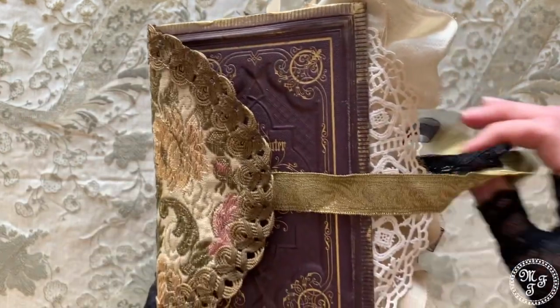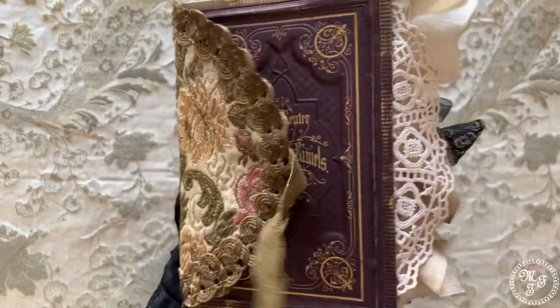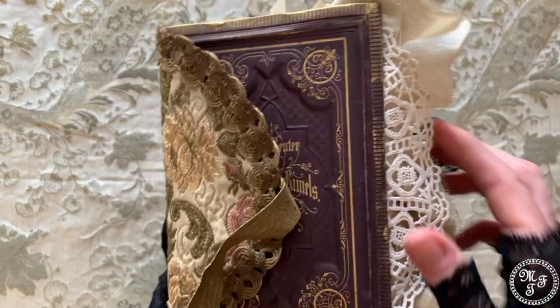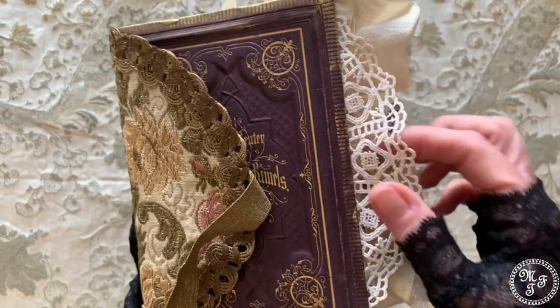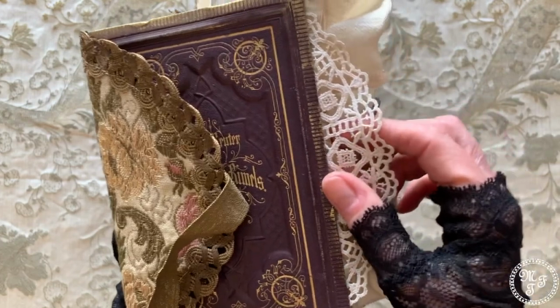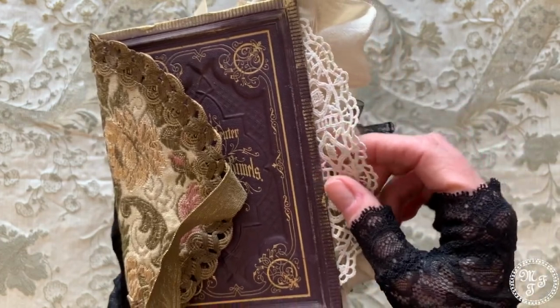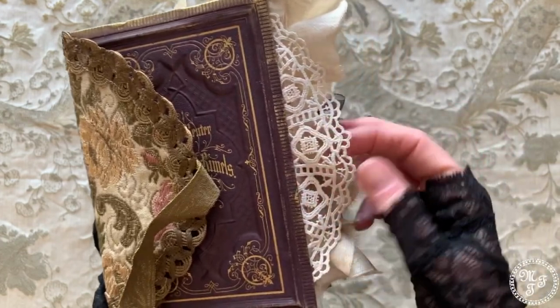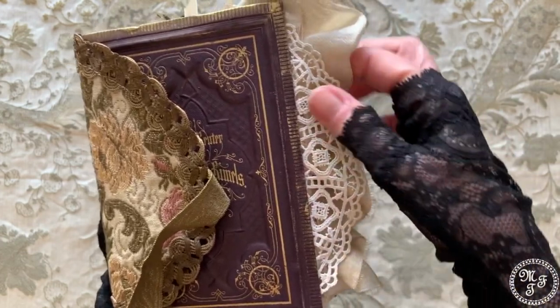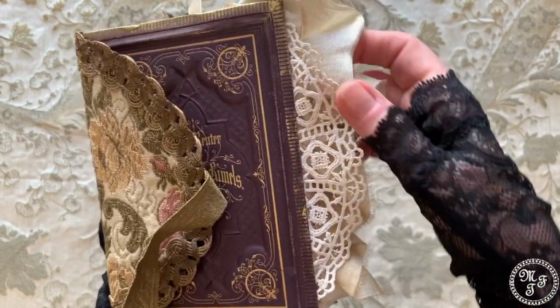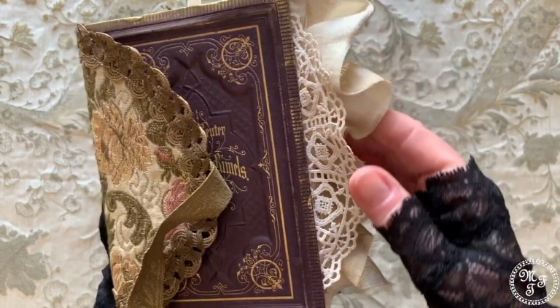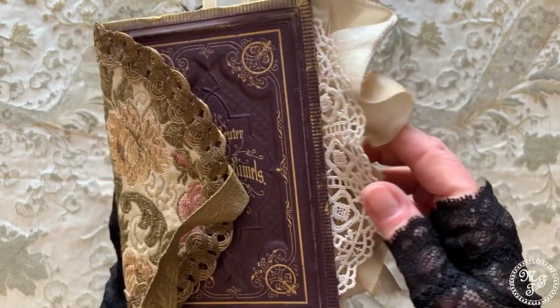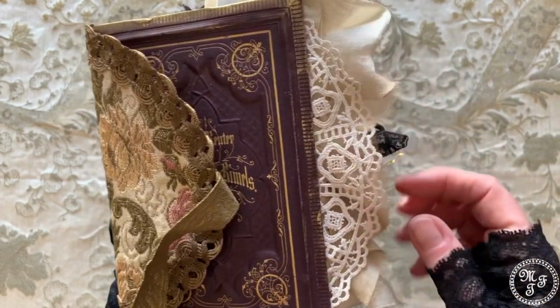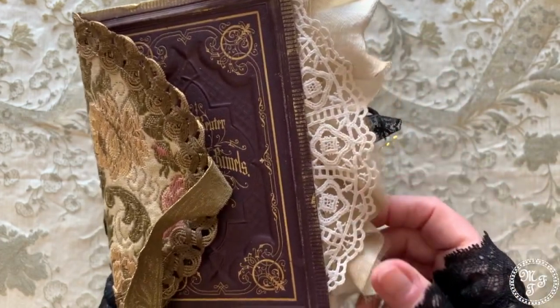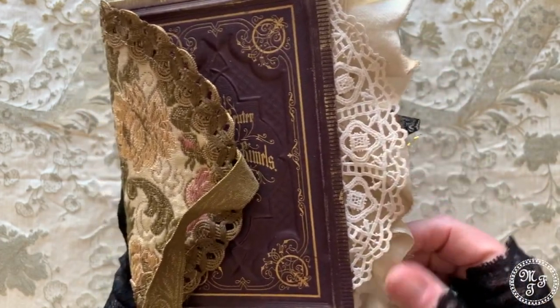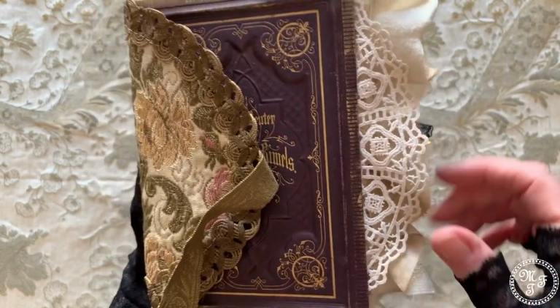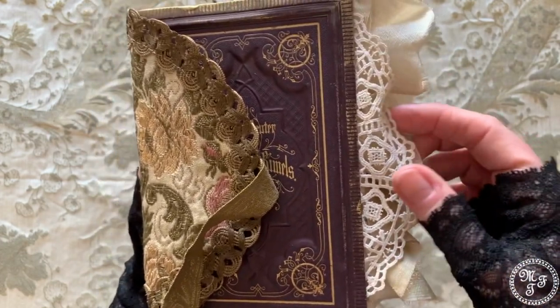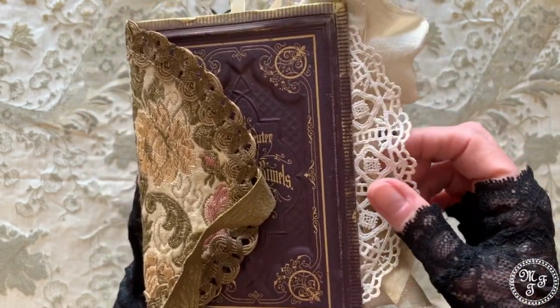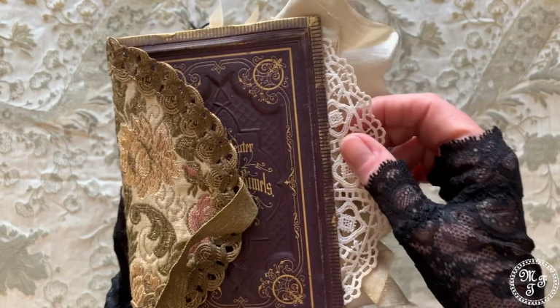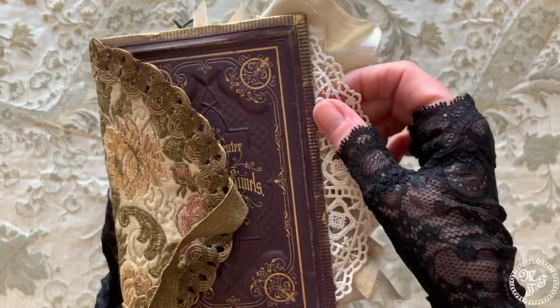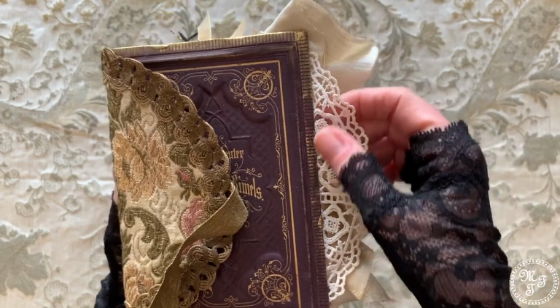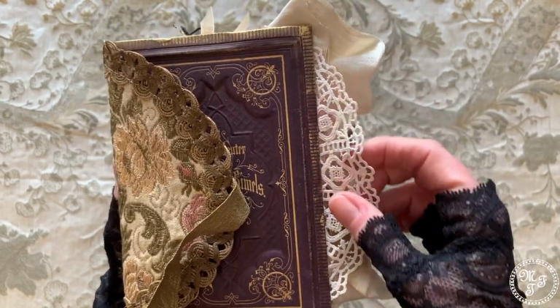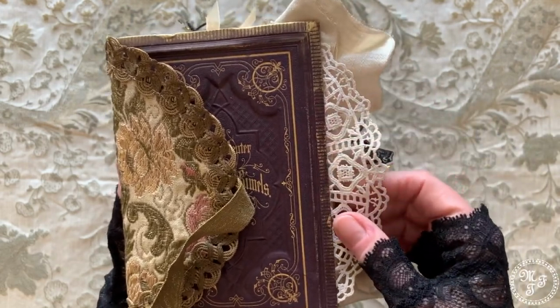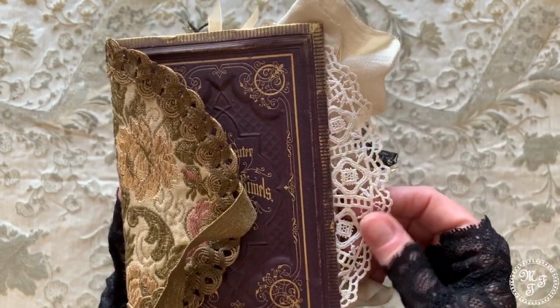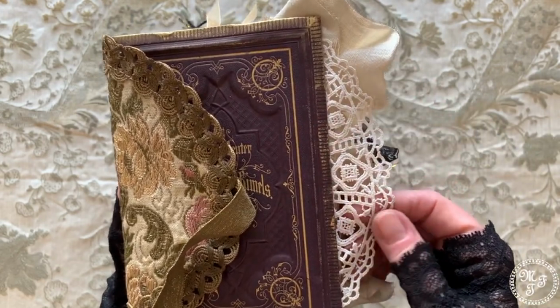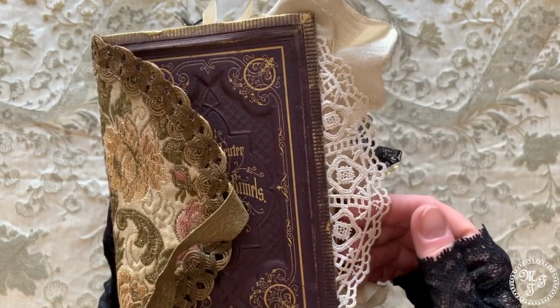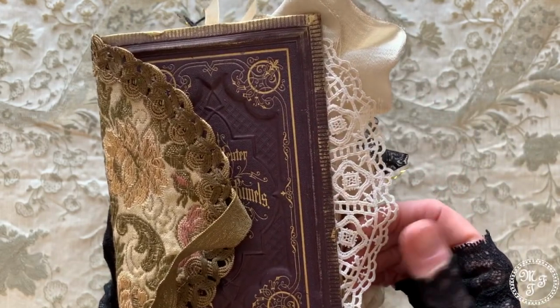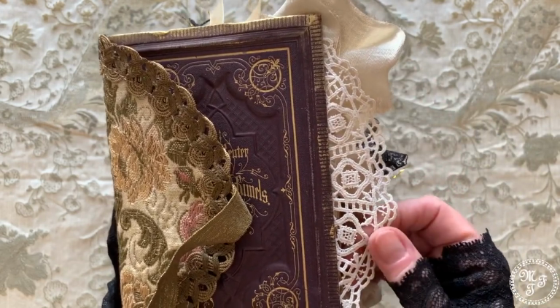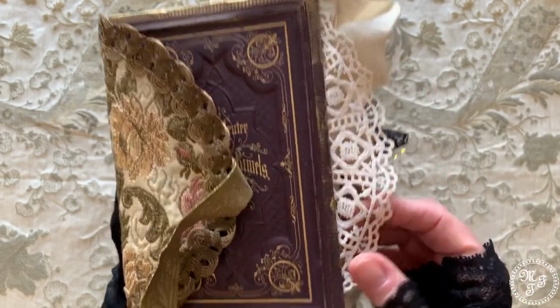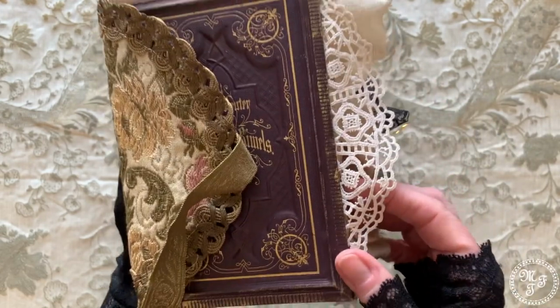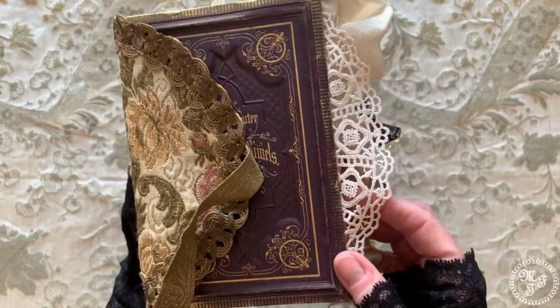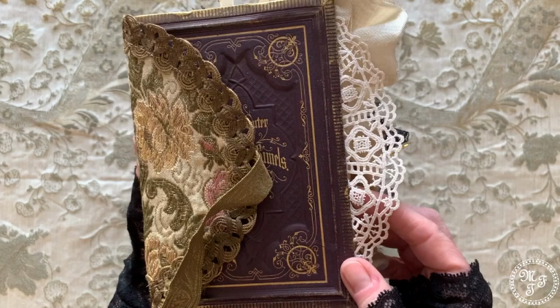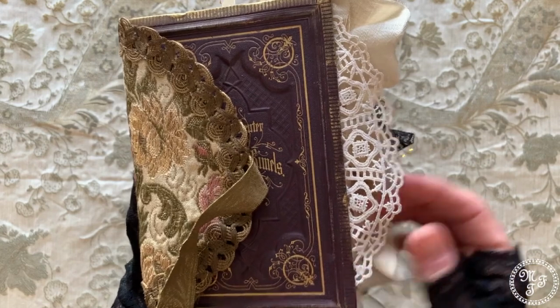On the edge you see I have used a ruffle. And I have used an old doily — a crochet doily which has been gifted to me by a friend.